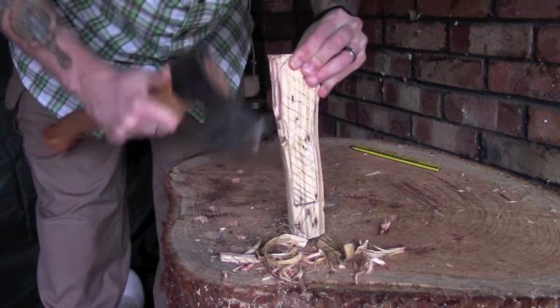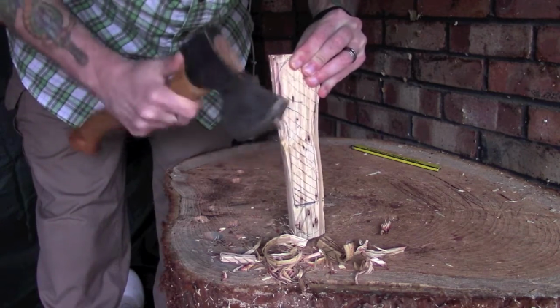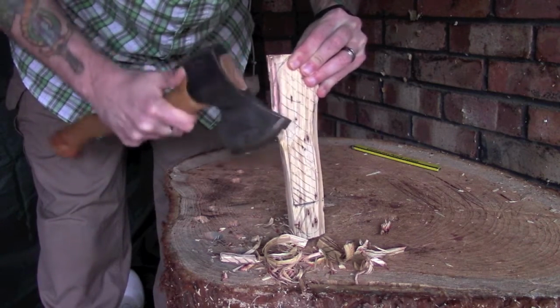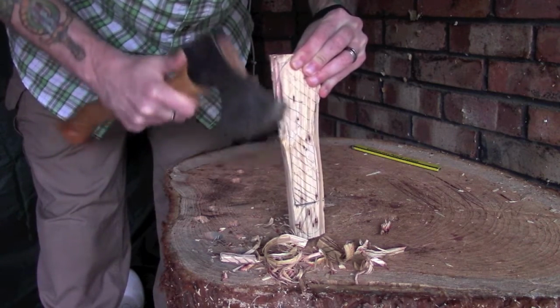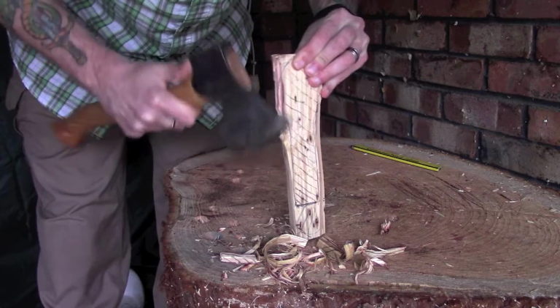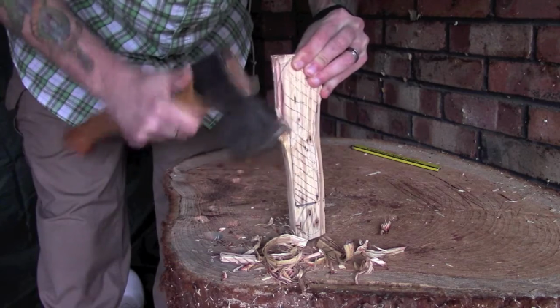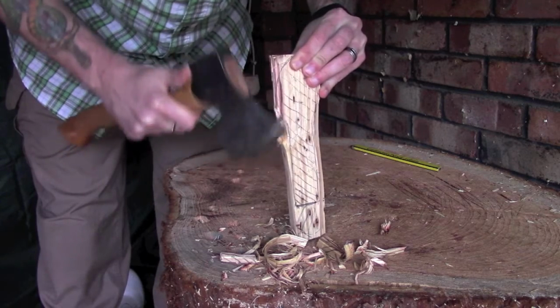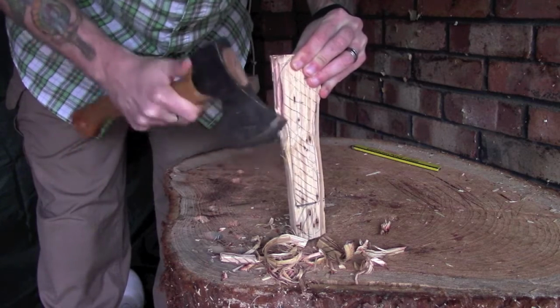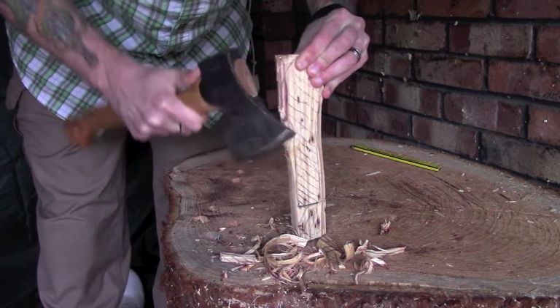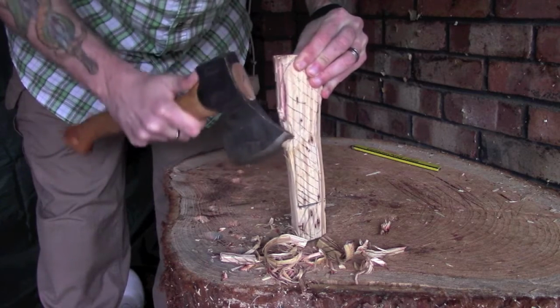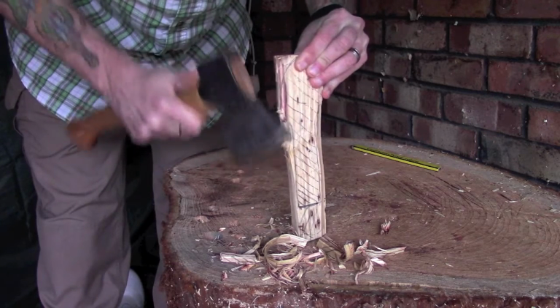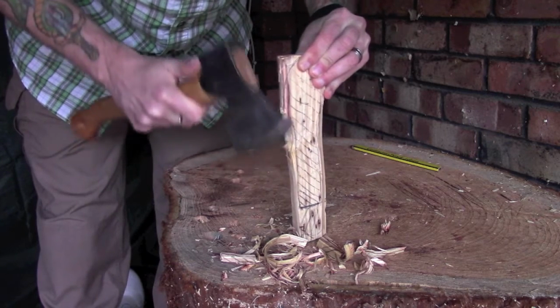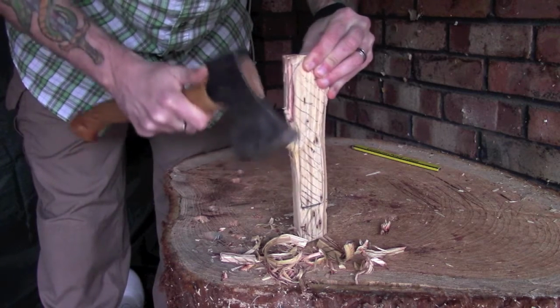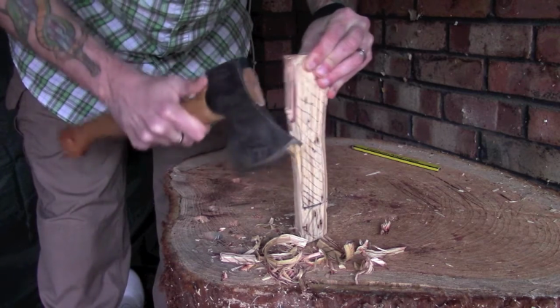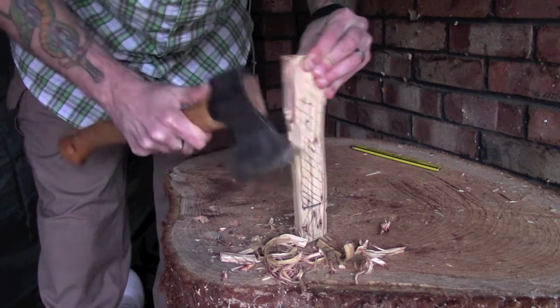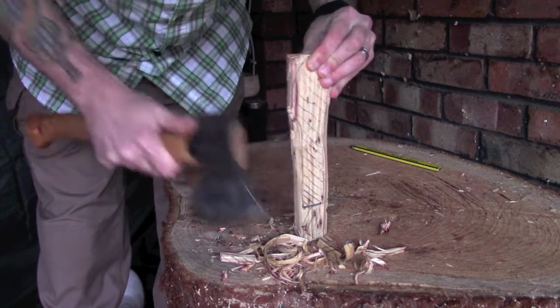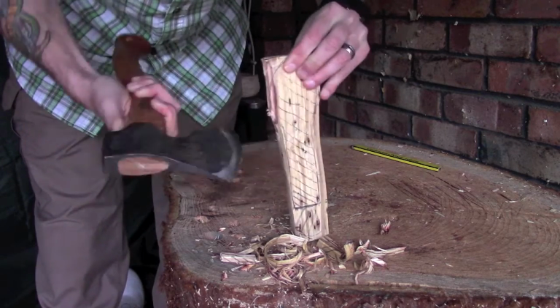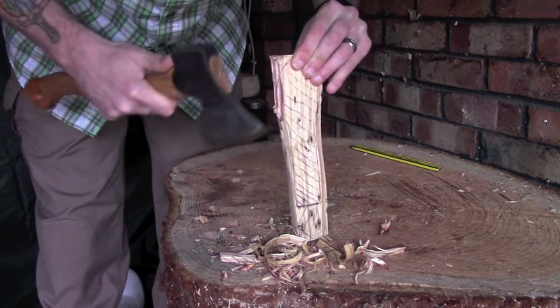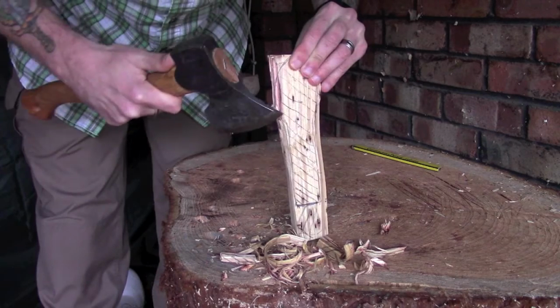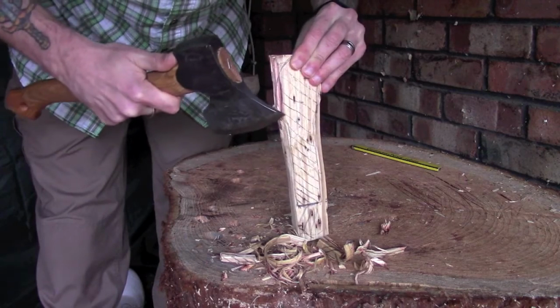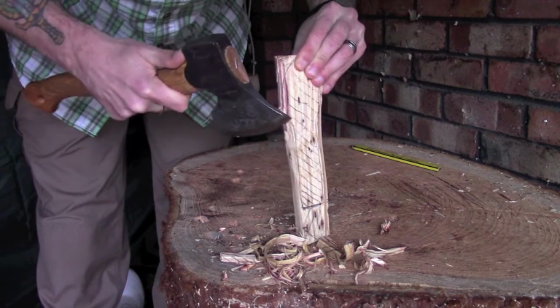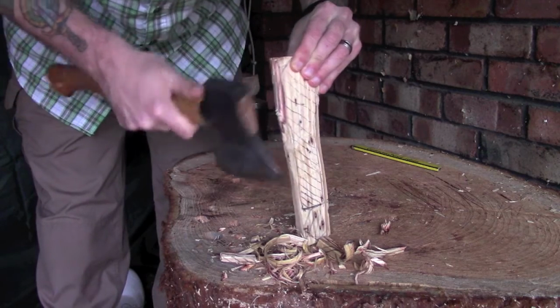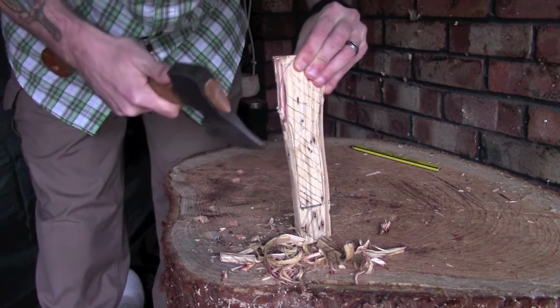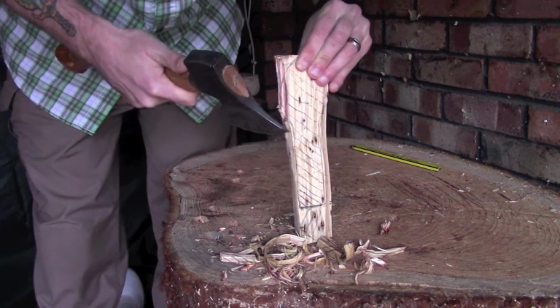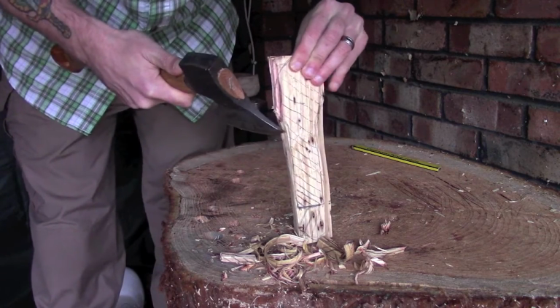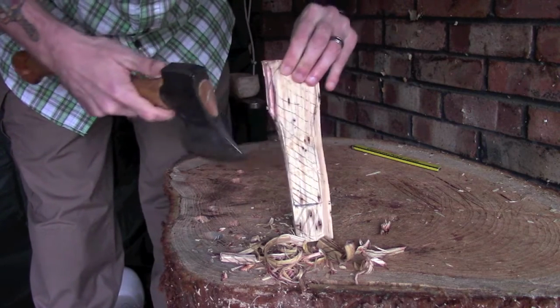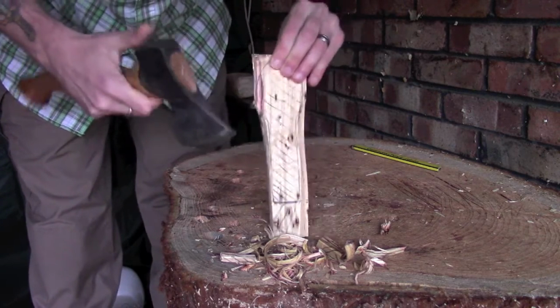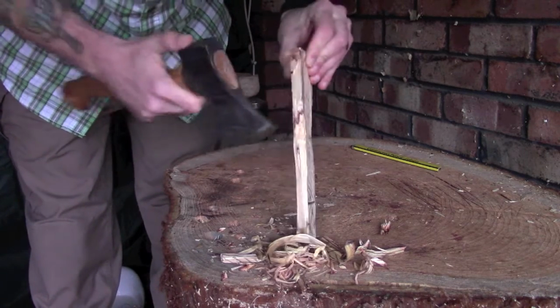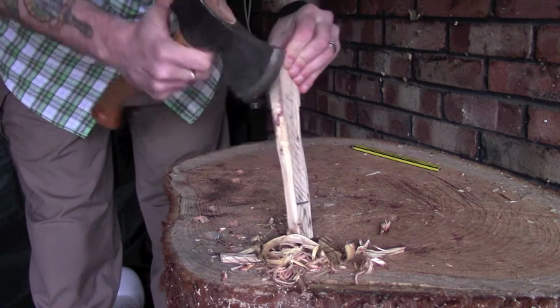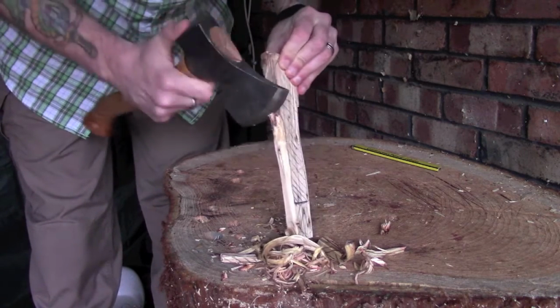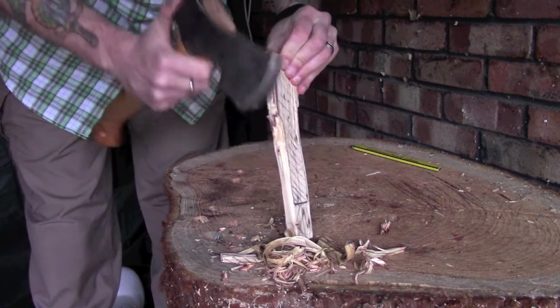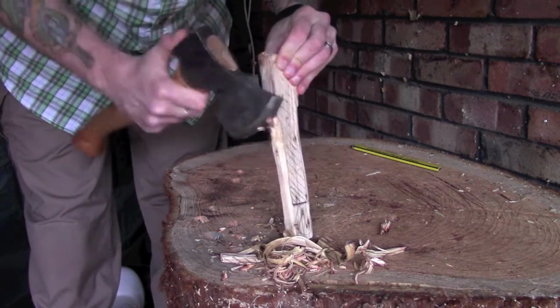That's where an axe like this — which is particularly a carving axe — lets you get in very close up here with the tip. You can do it with a normal axe as well; this just happens to be the one that I'm using.